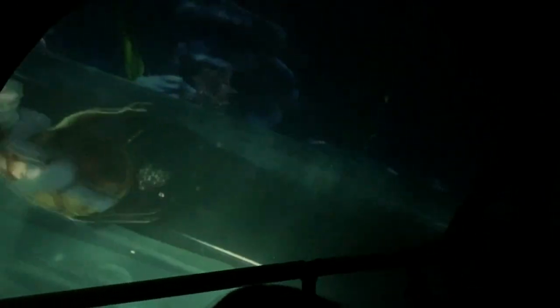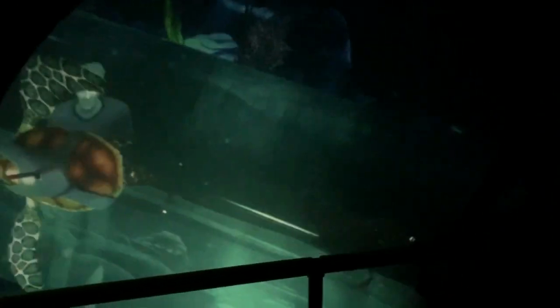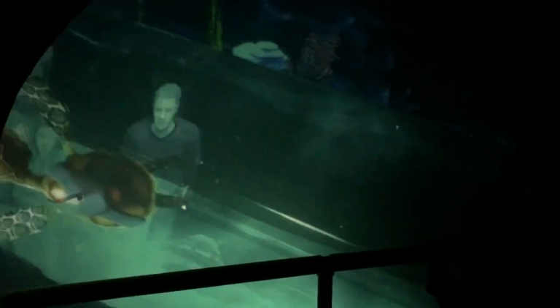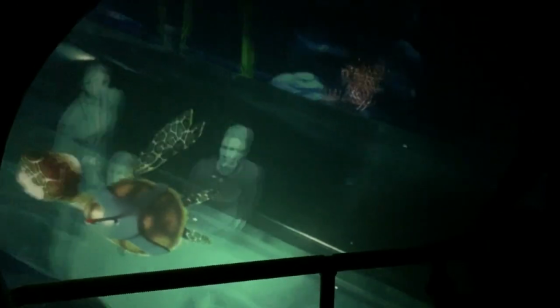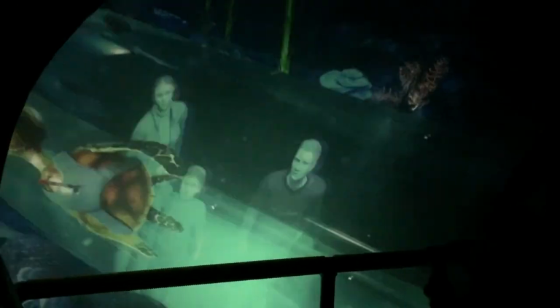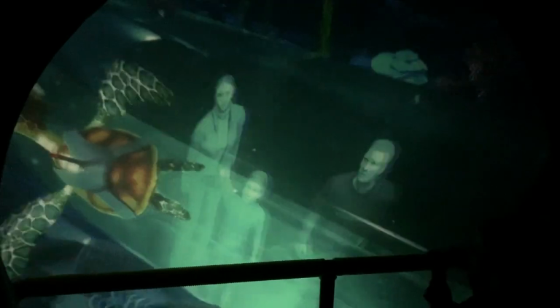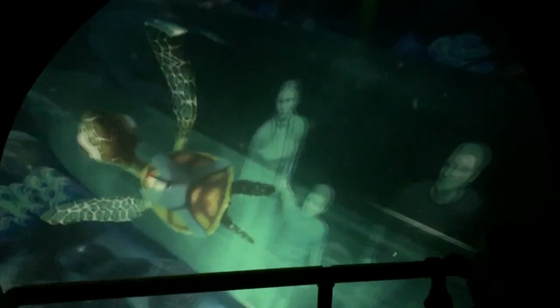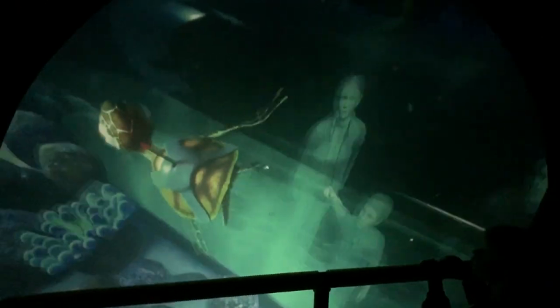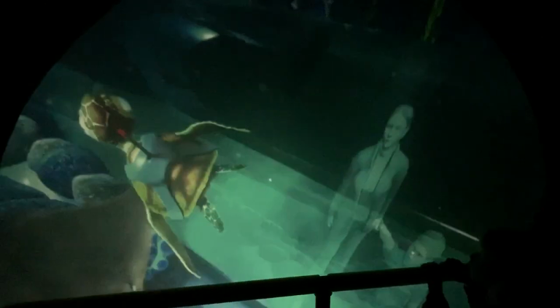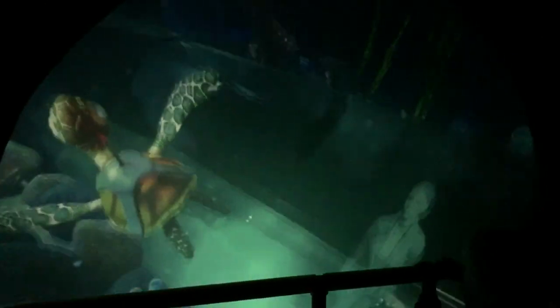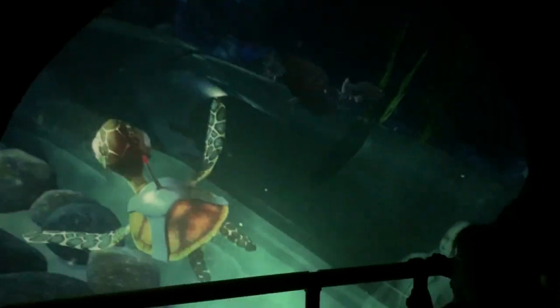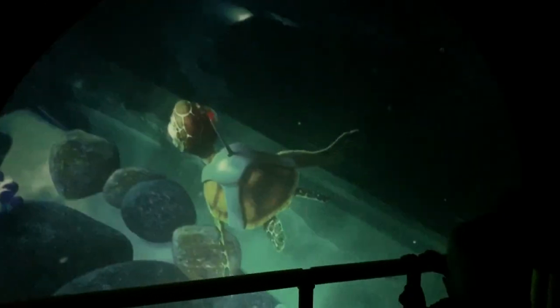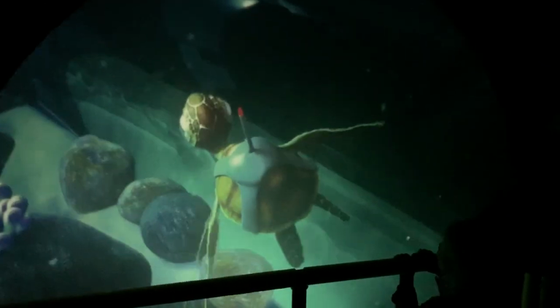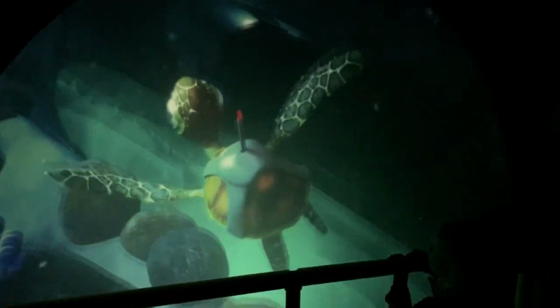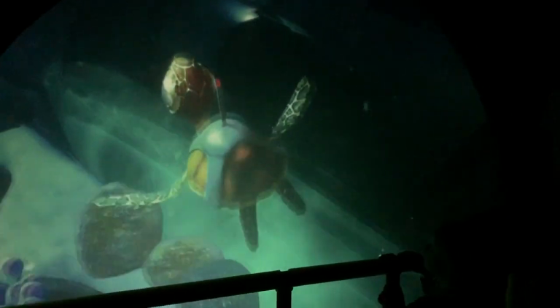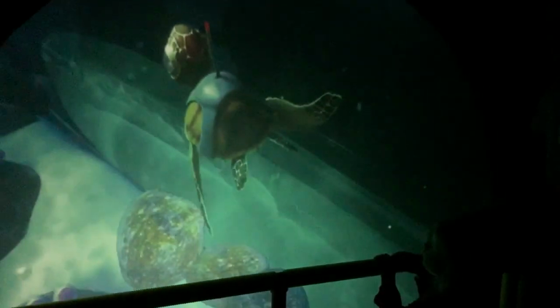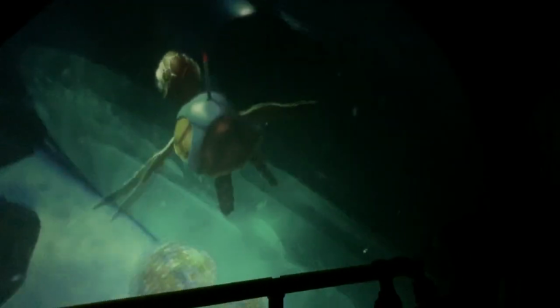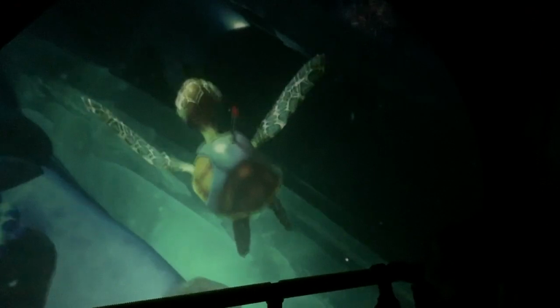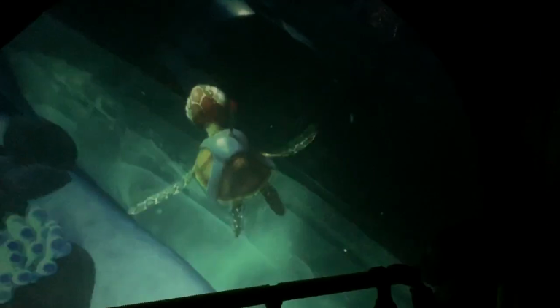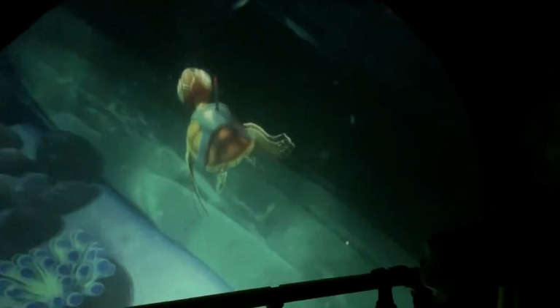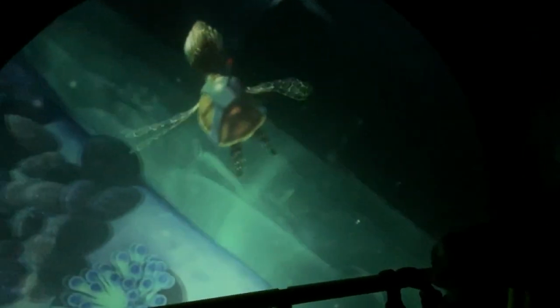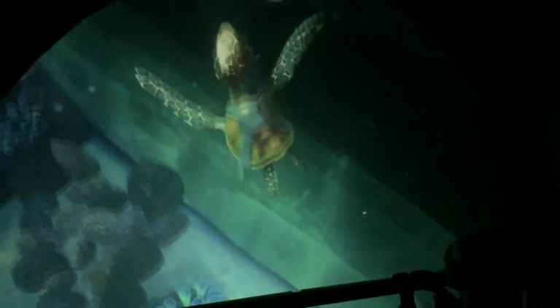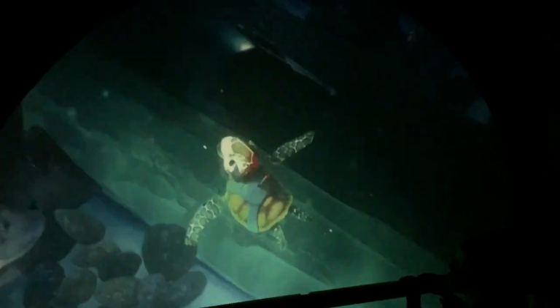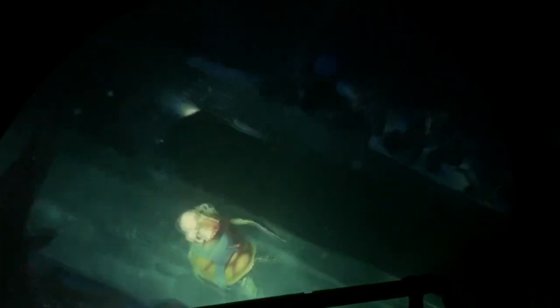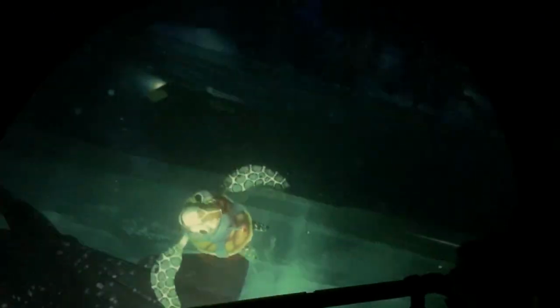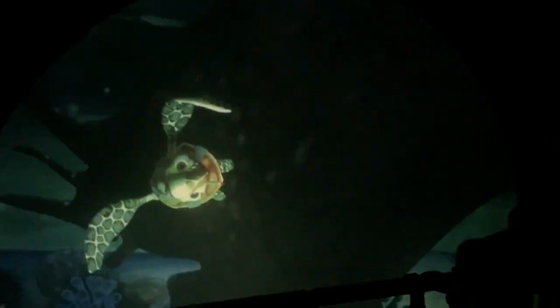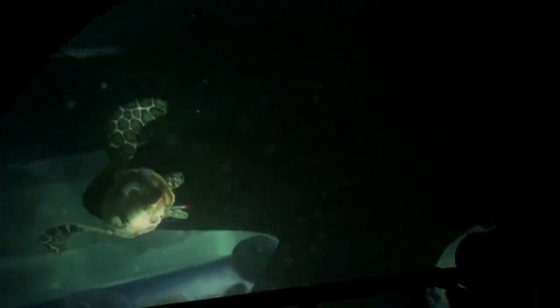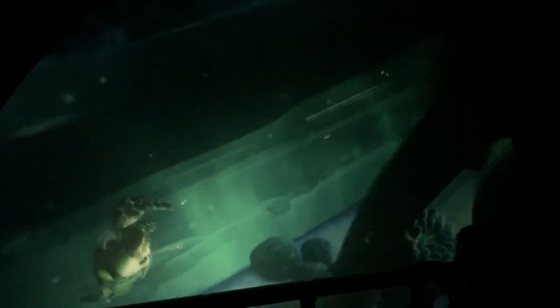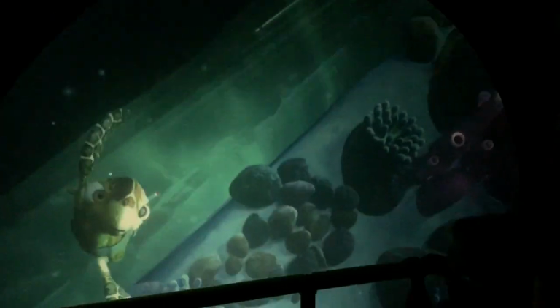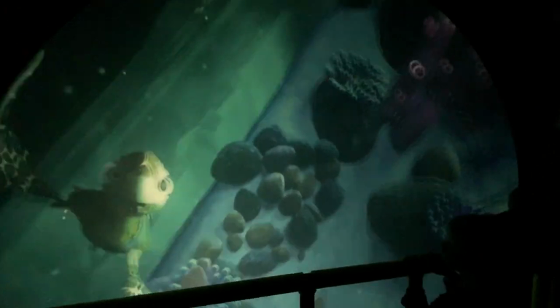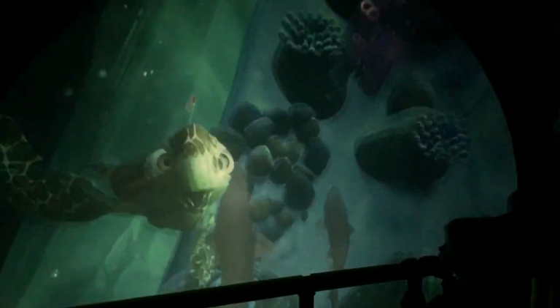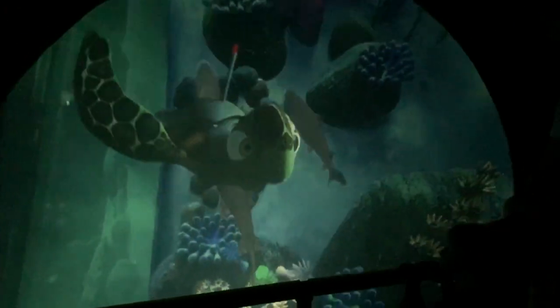Wow, Dad, look at that cute sea turtle. What is that thing on his back? The tracking device on my back helps the research team at the Aquarium follow my position wherever I go in the world. They're trying to save my species.